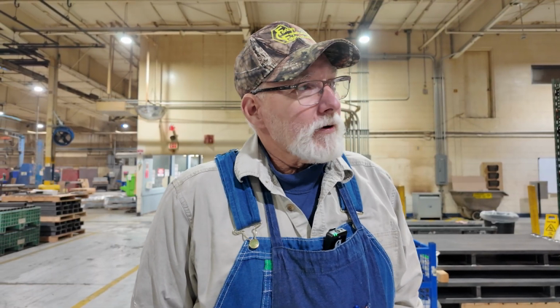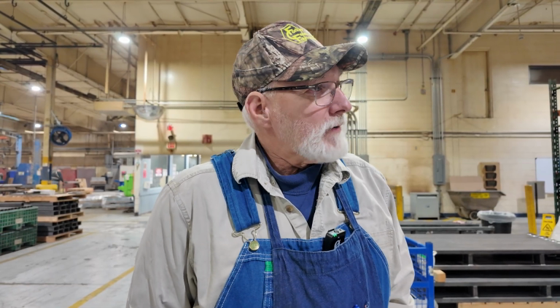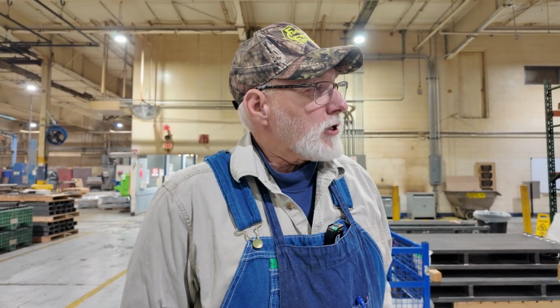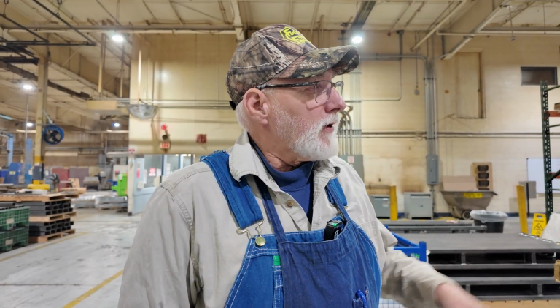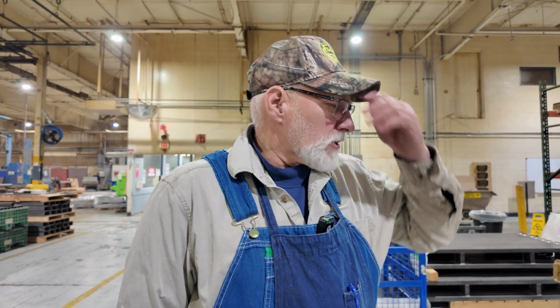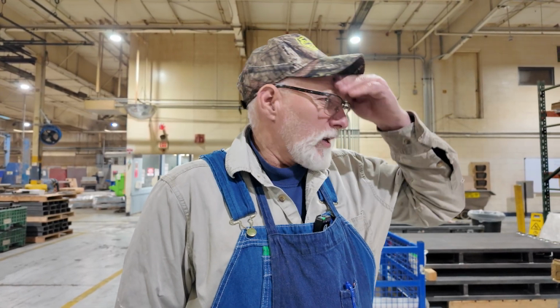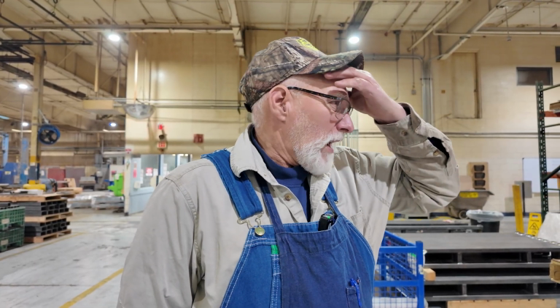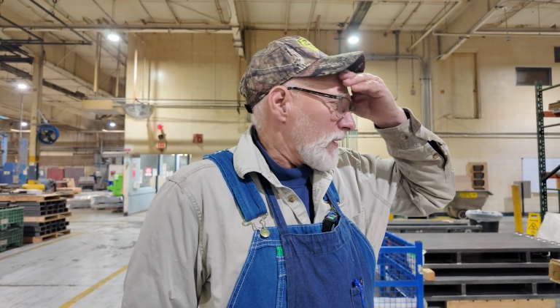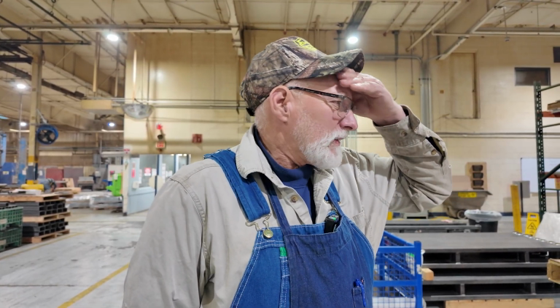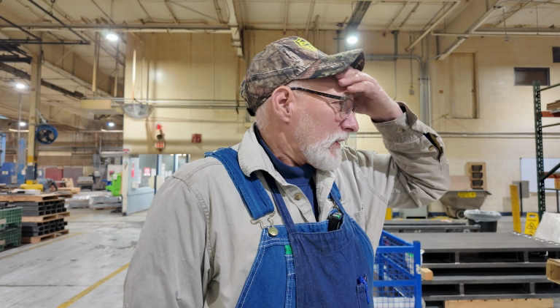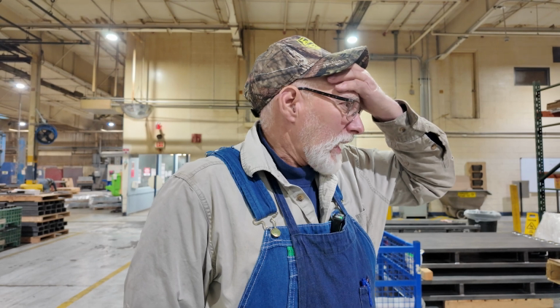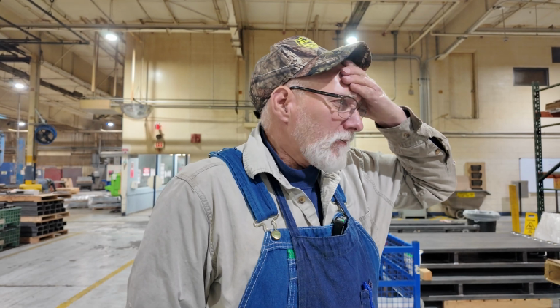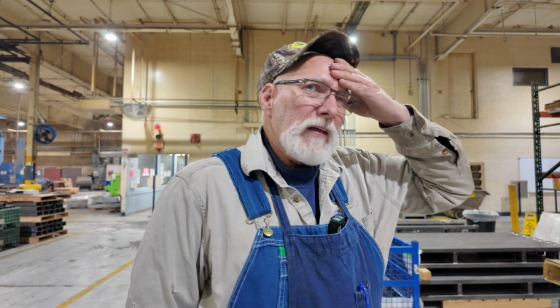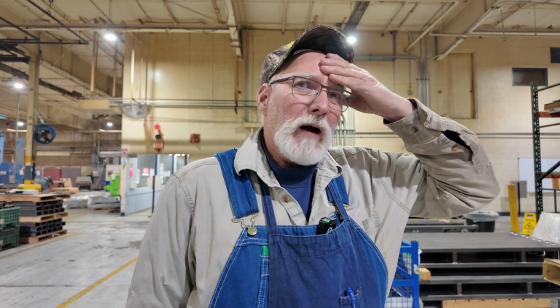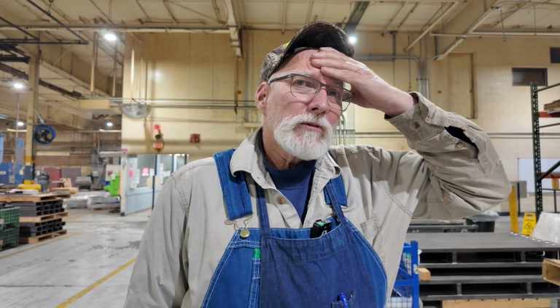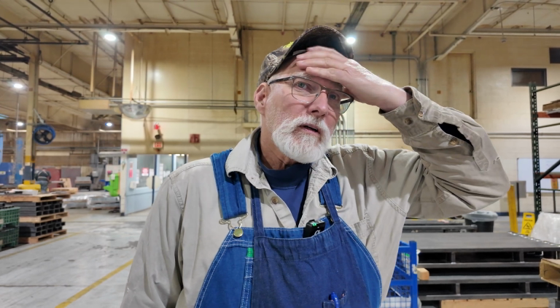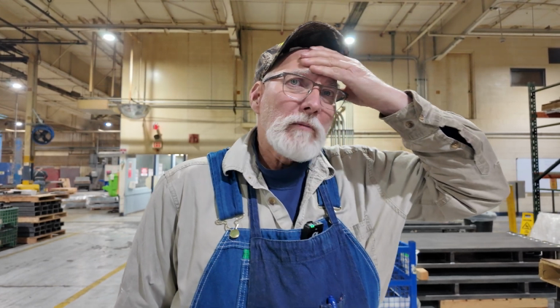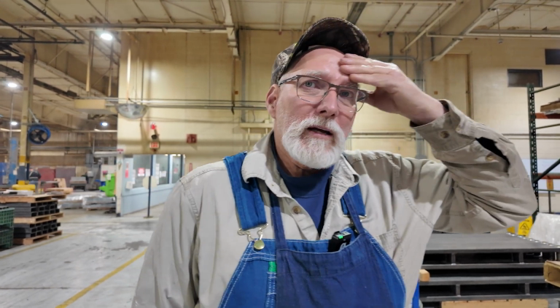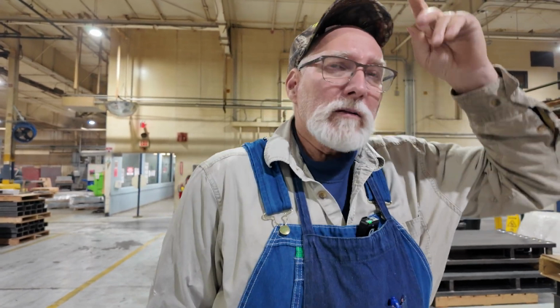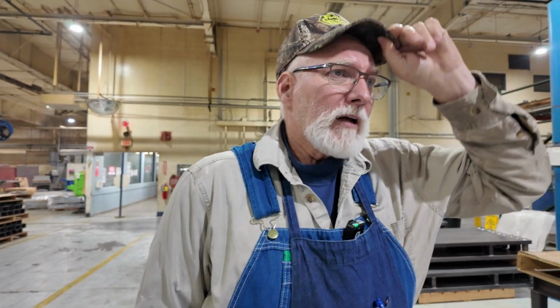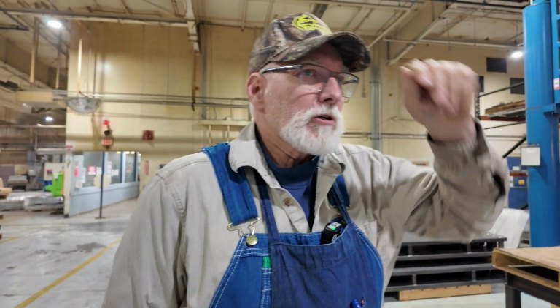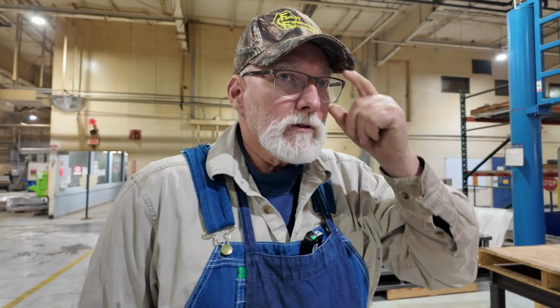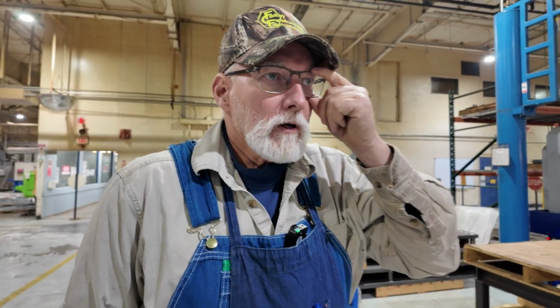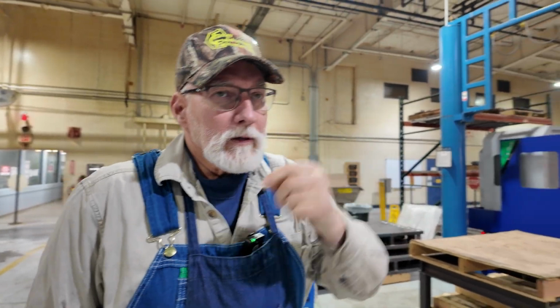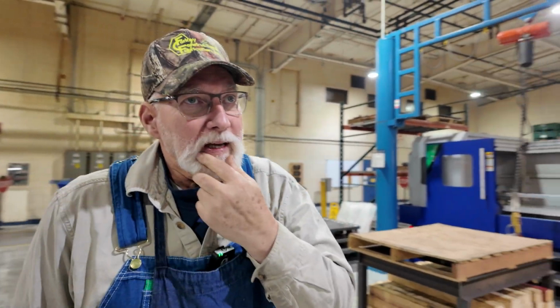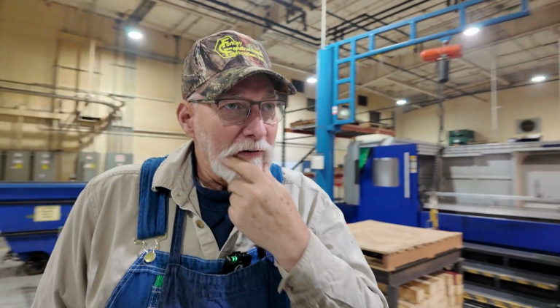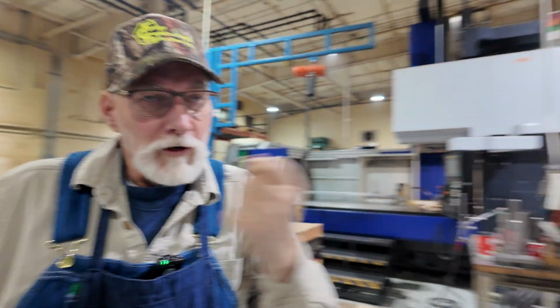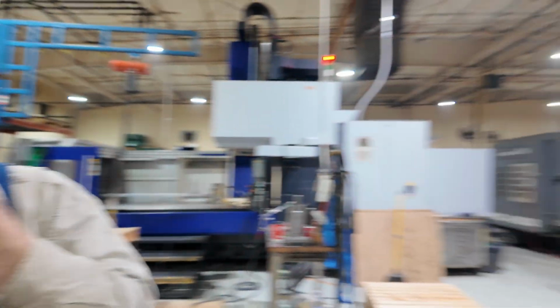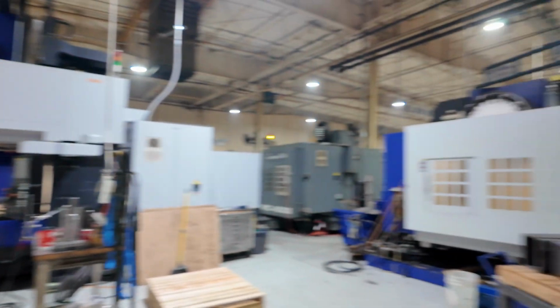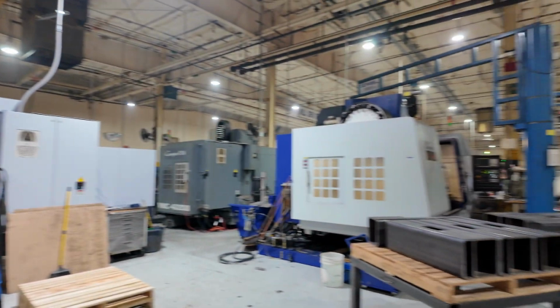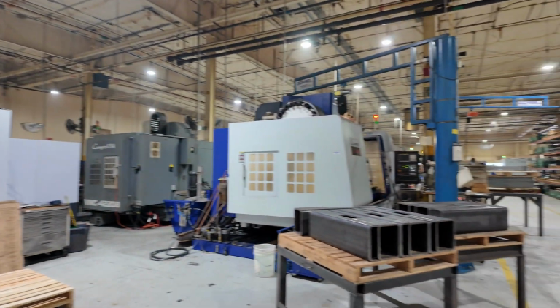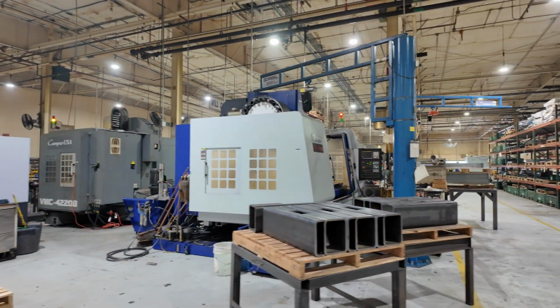They're heavy machines. I think this machine weighs around 50,000 pounds, if I'm not mistaken. And even the CAT 50 verticals — they're heavy machines.